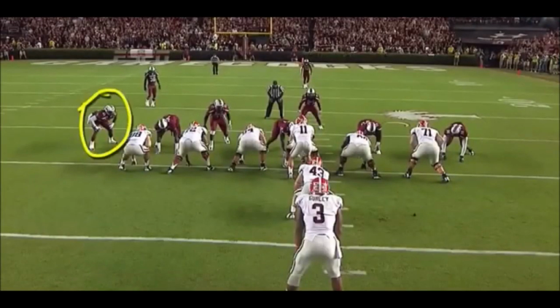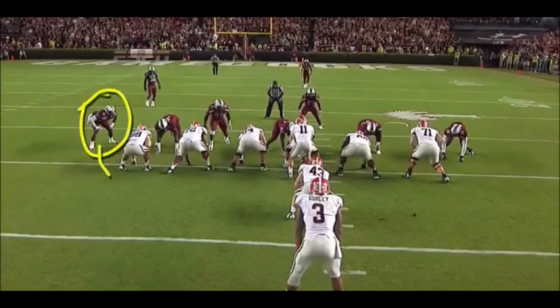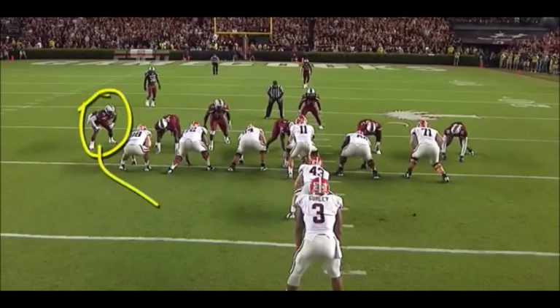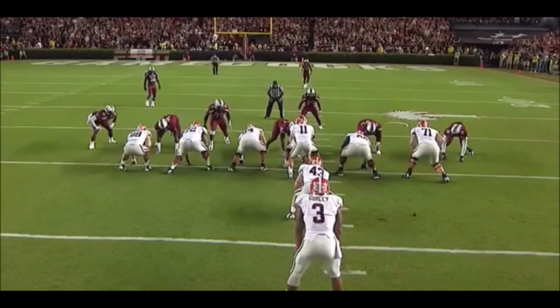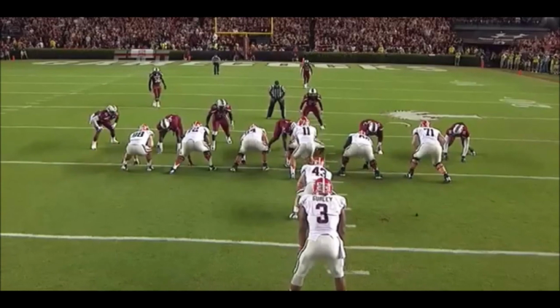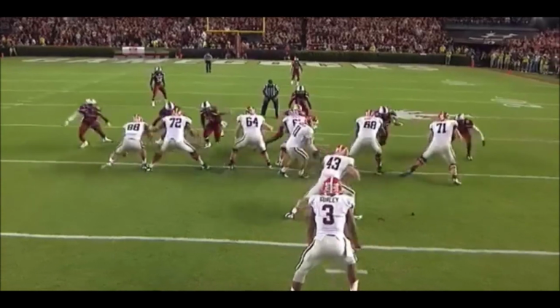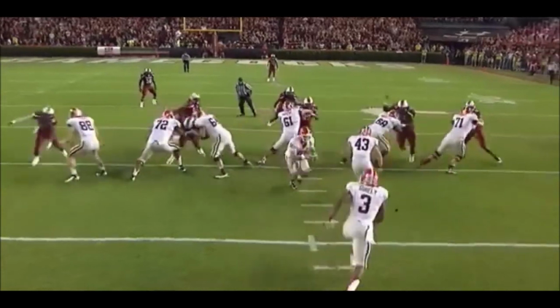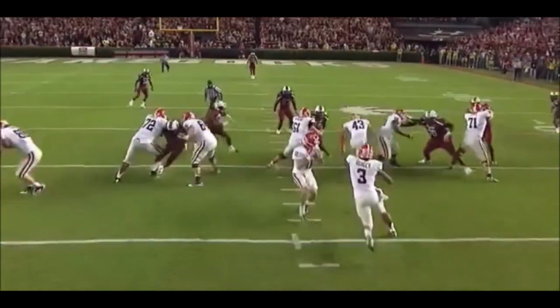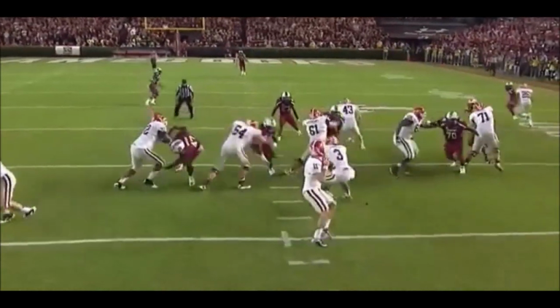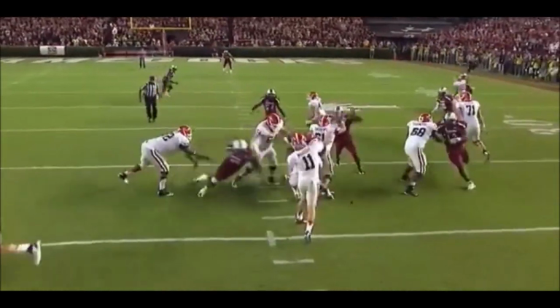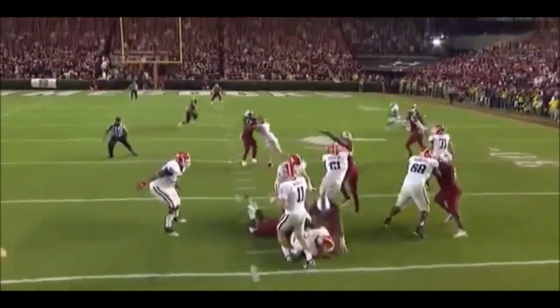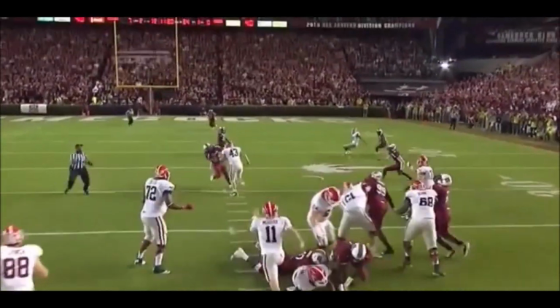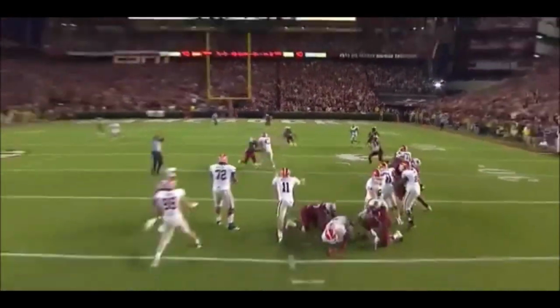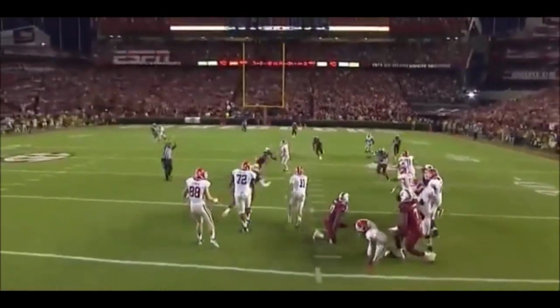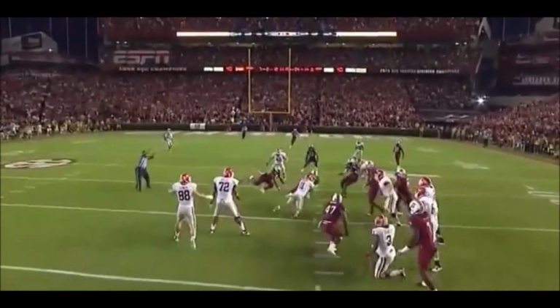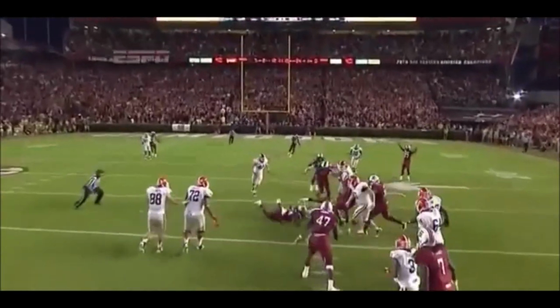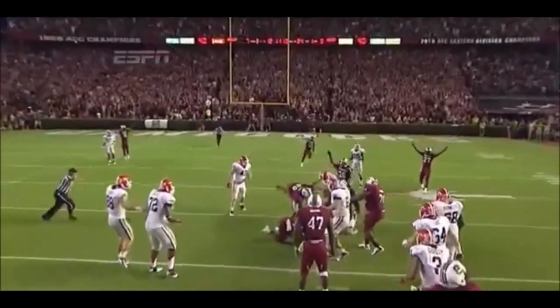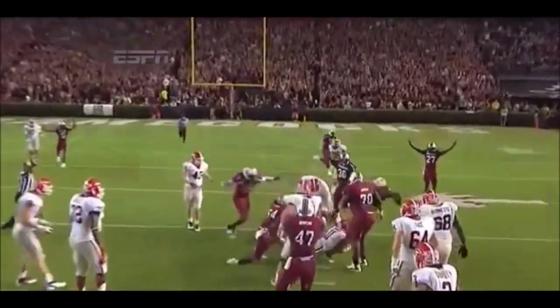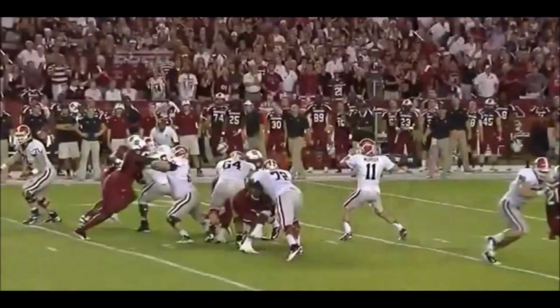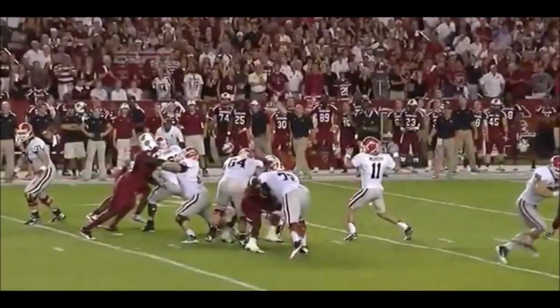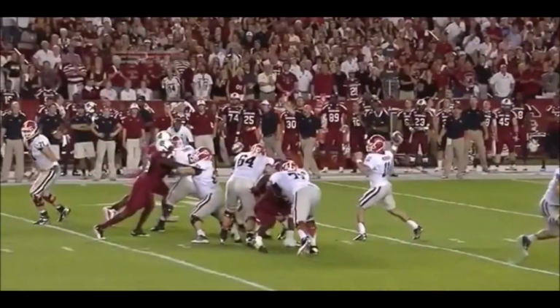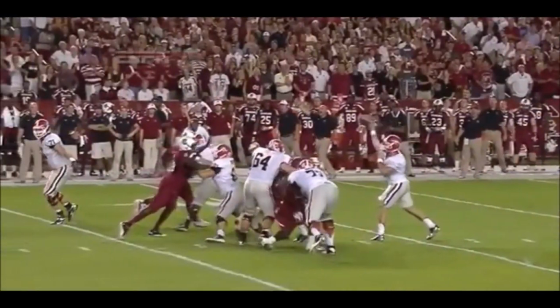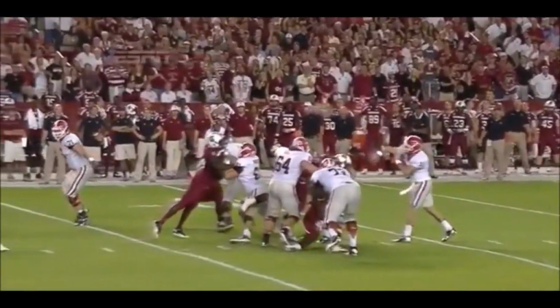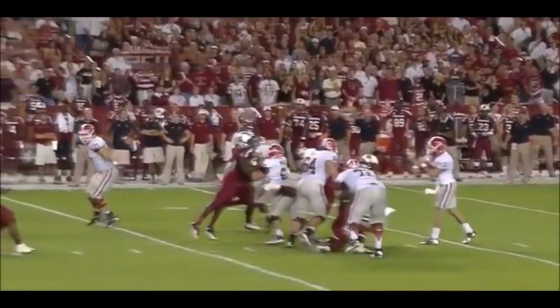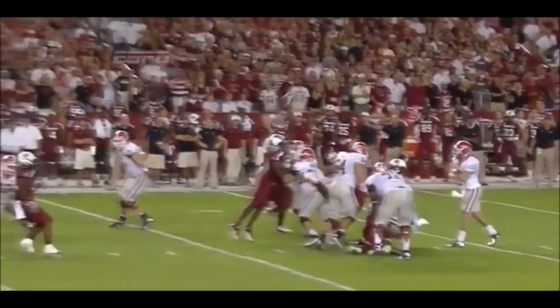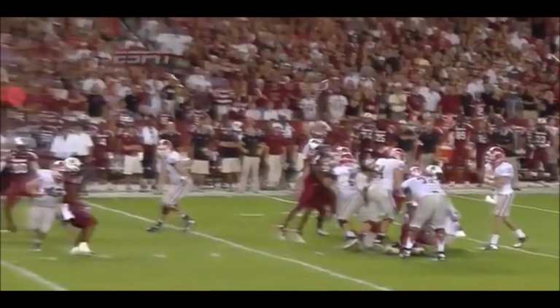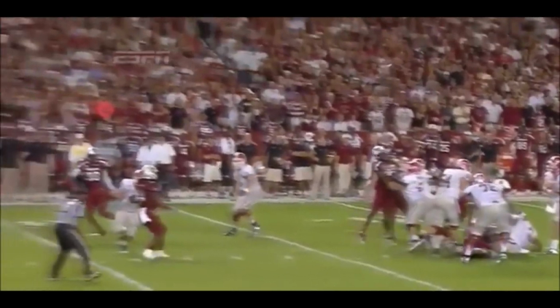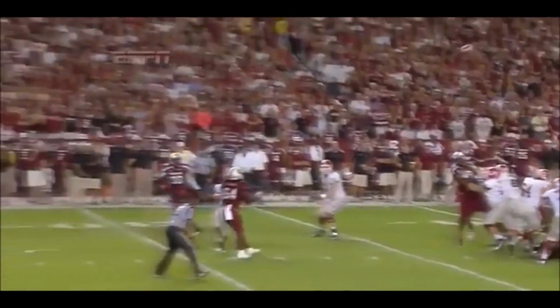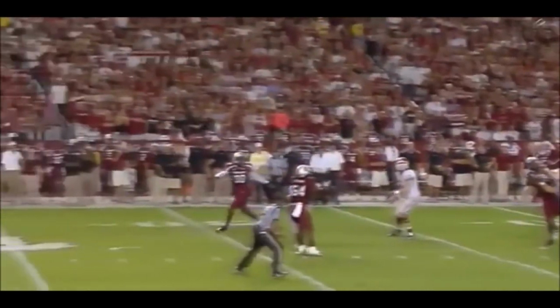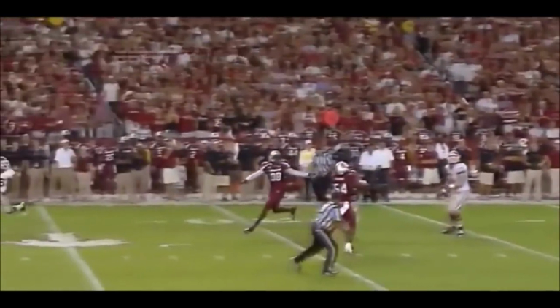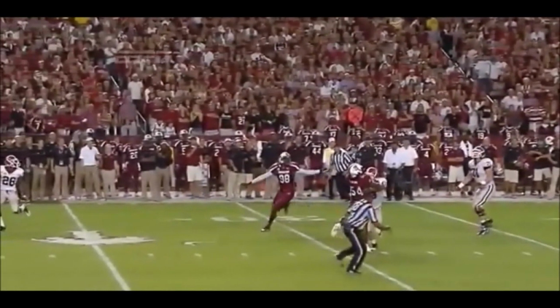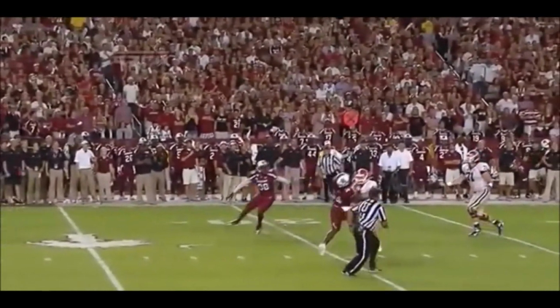Watch how he tries to come in, and then he notices the ball is tipped. The instincts to be able to locate the football — he came in there, and that's where that background of being a safety comes in handy. The ball is tipped, 21's eyes went straight up, and he came in and got the interception.